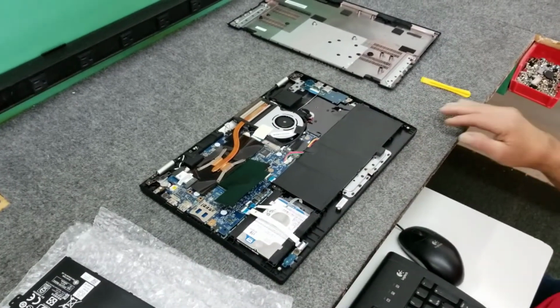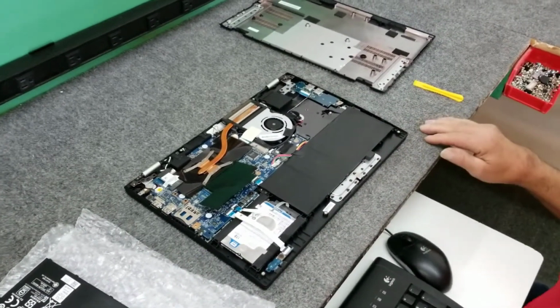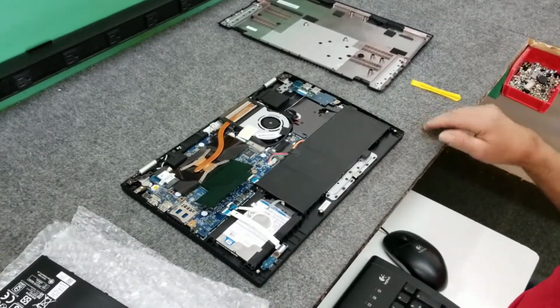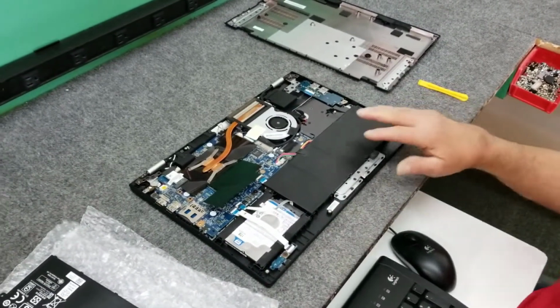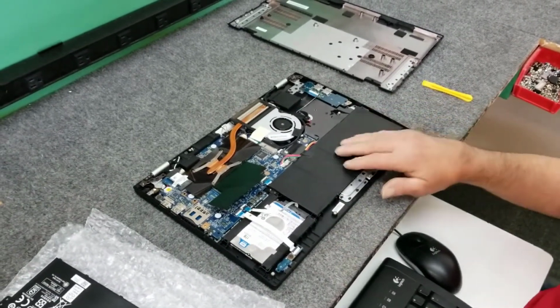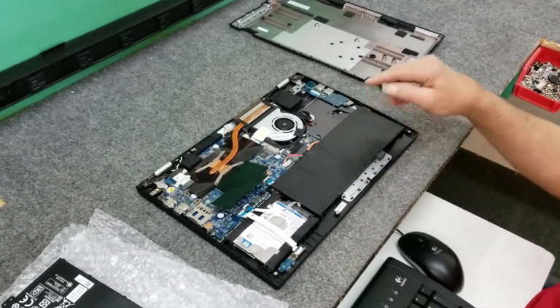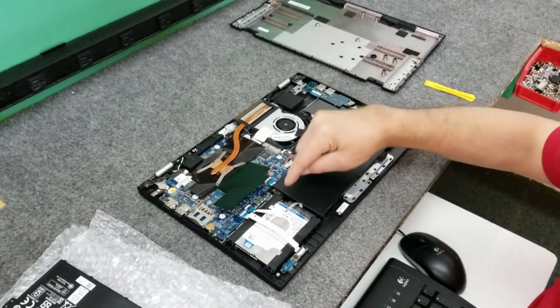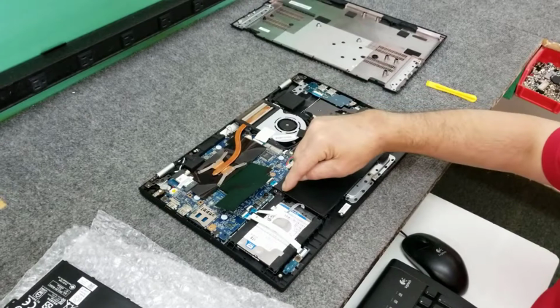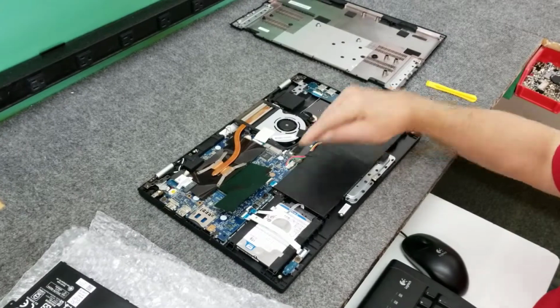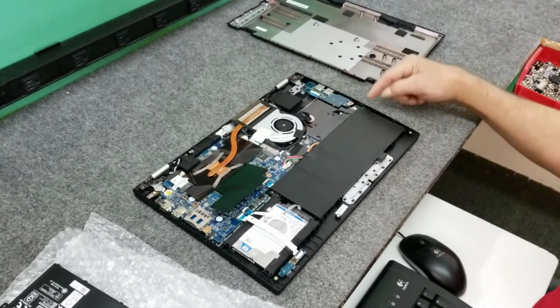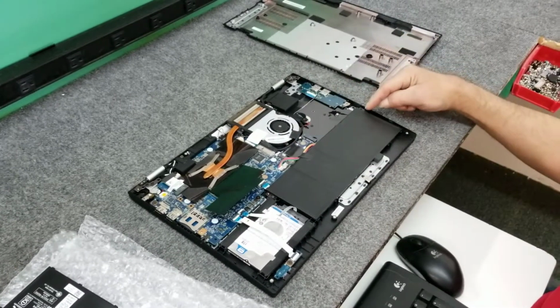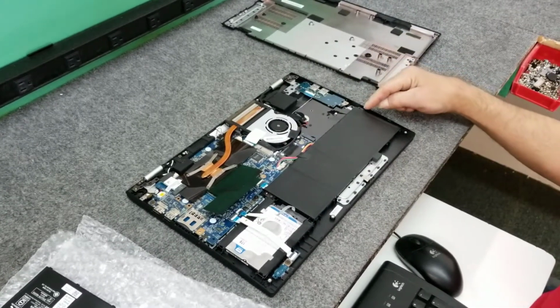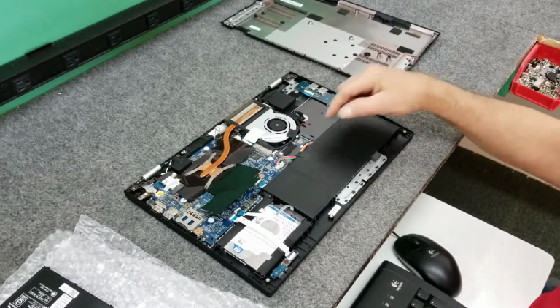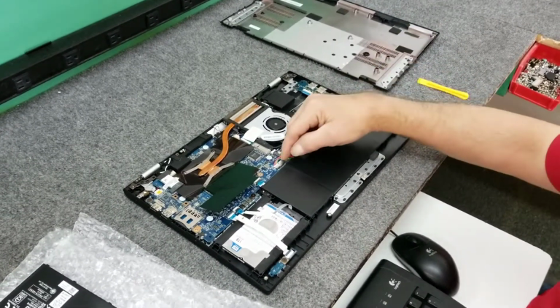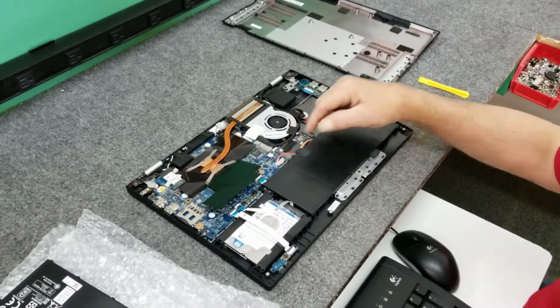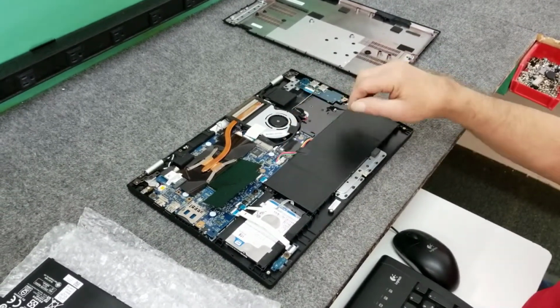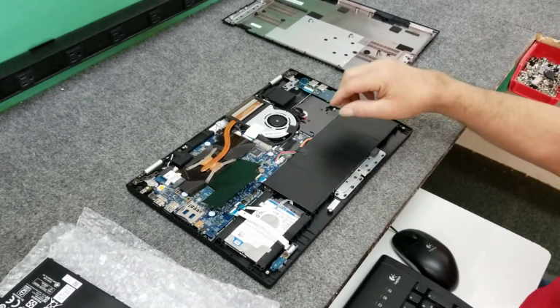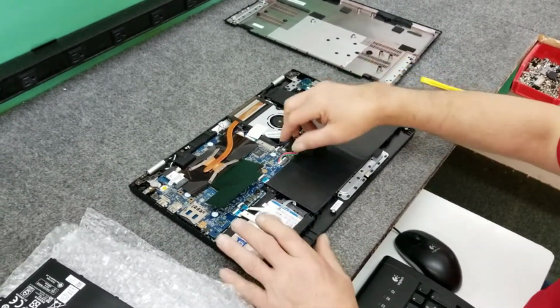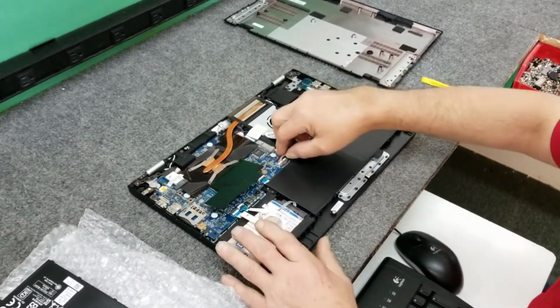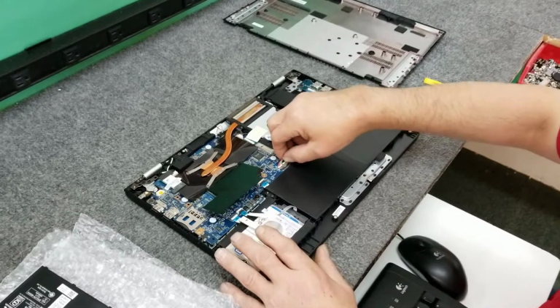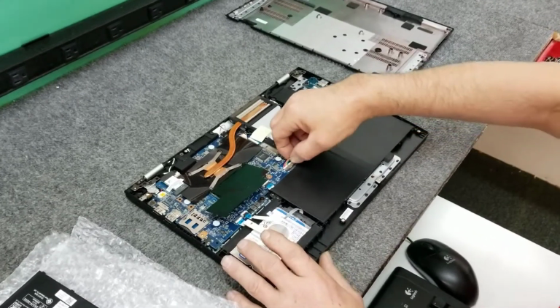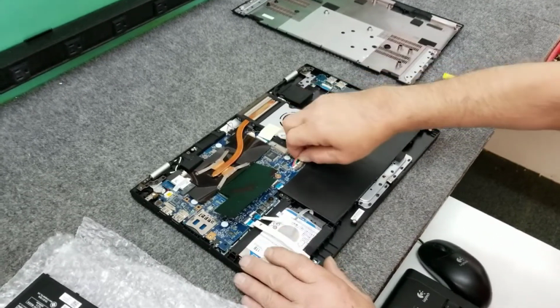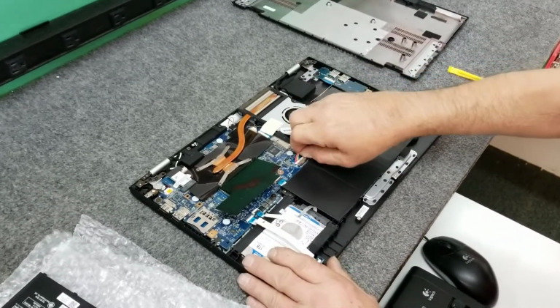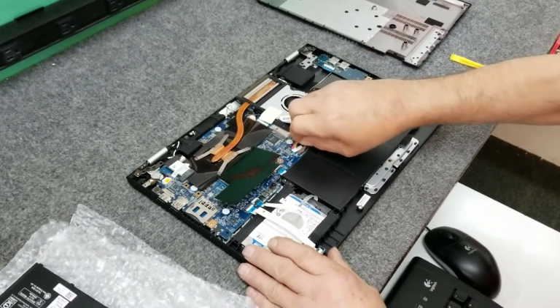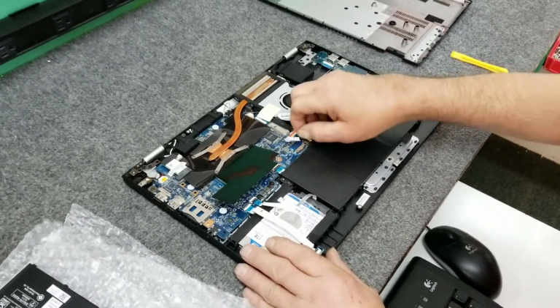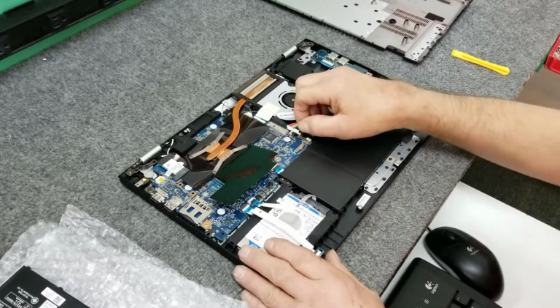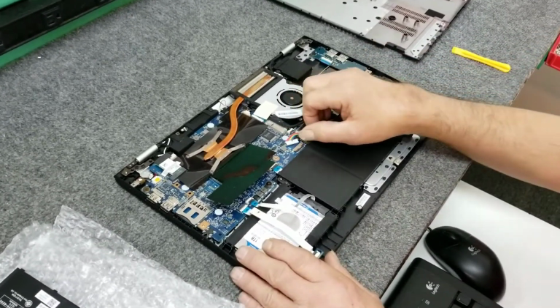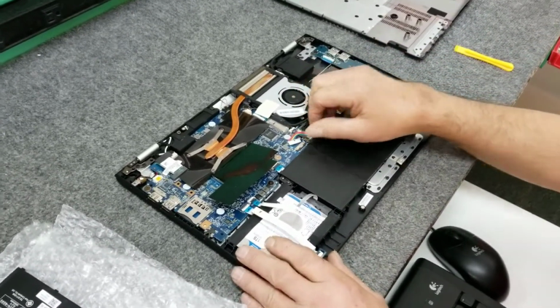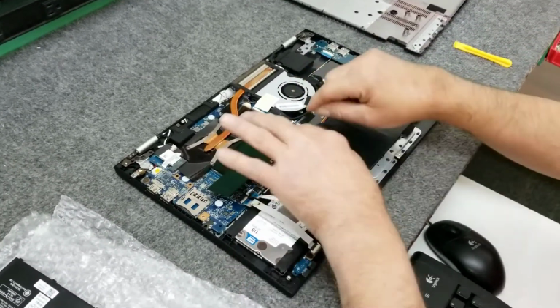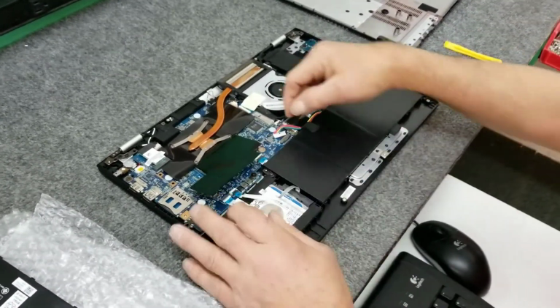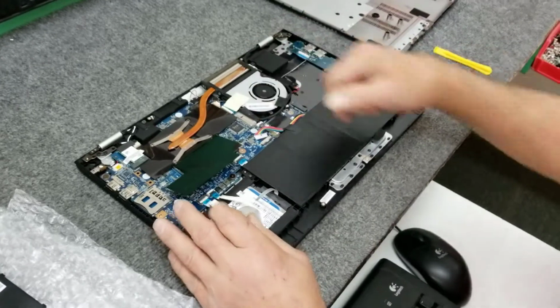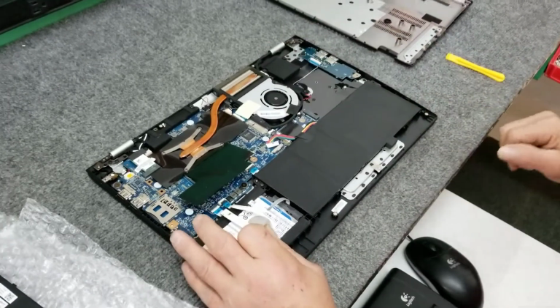Now there's two screws to hold this battery in — one's right here and one's right over here. We're going to disconnect it right here, so we're going to carefully take the plug and pull it straight out. There's no little clips; it just plugs in firmly.